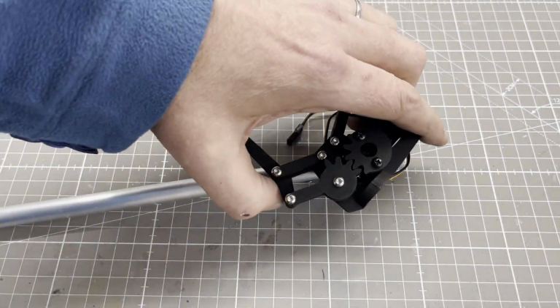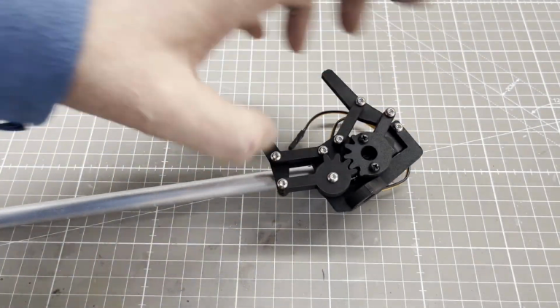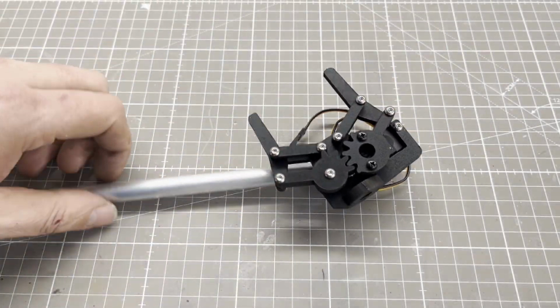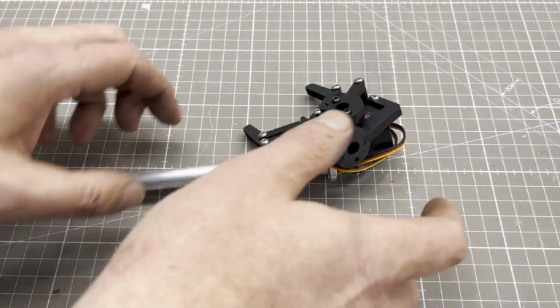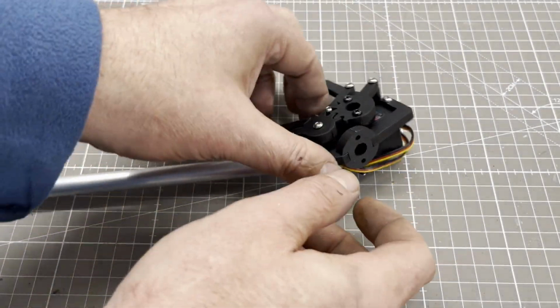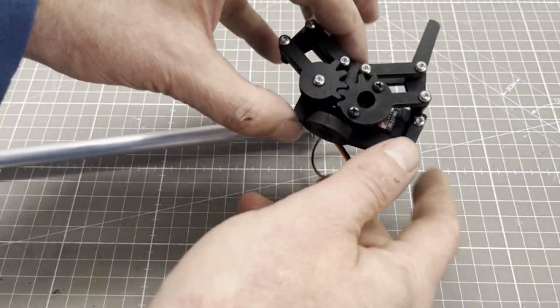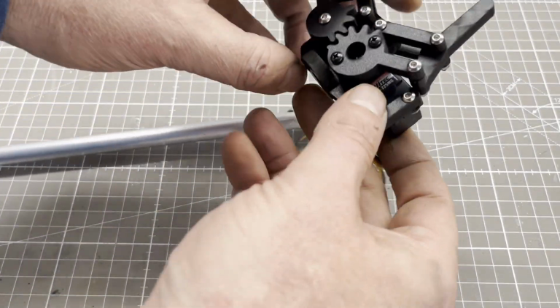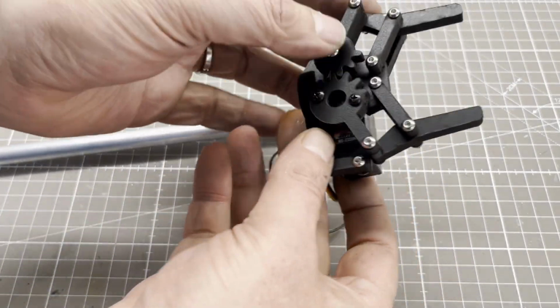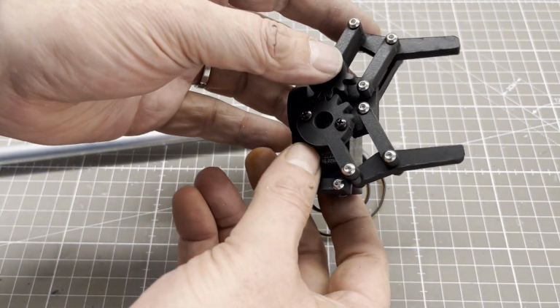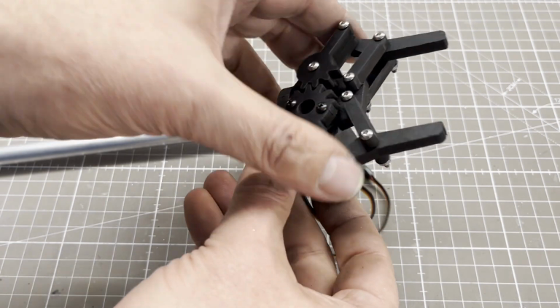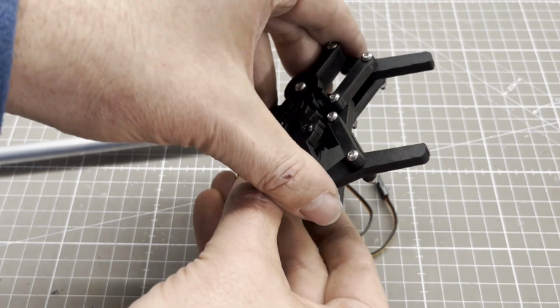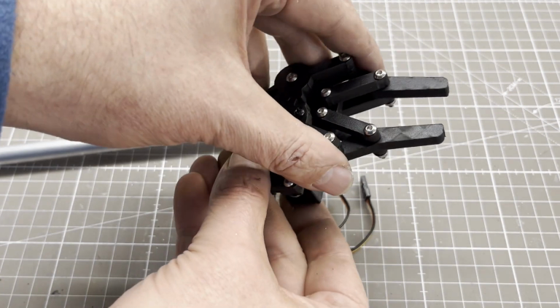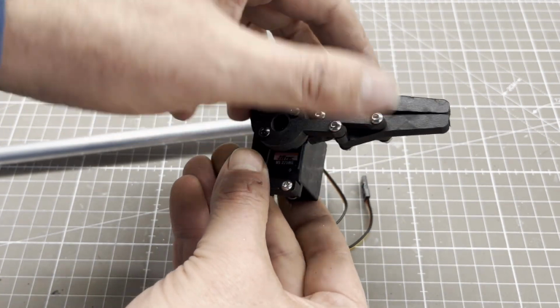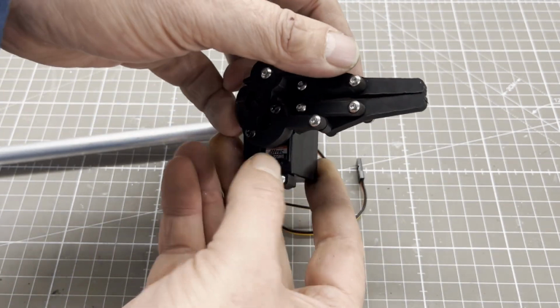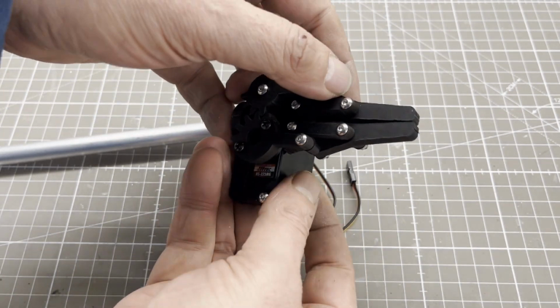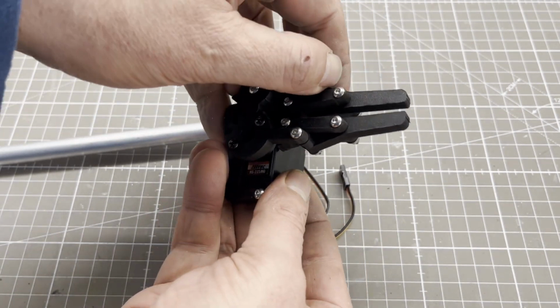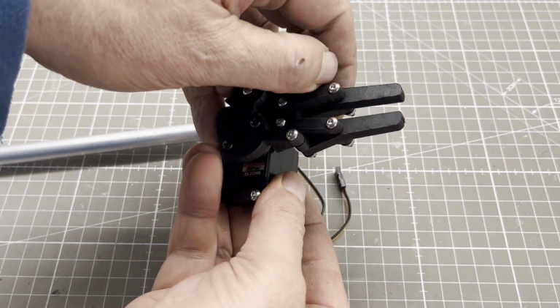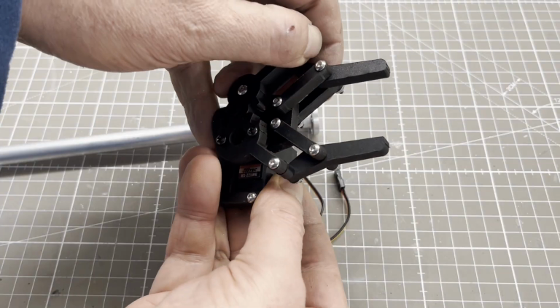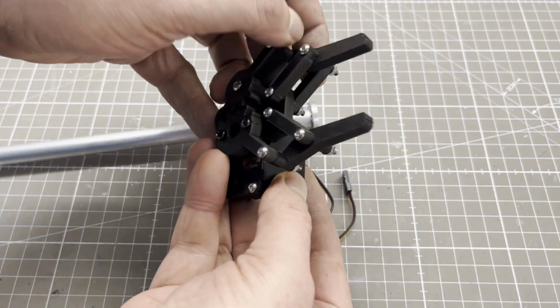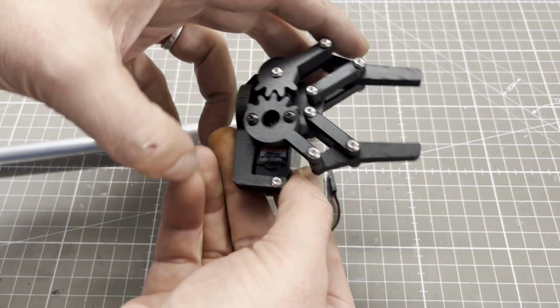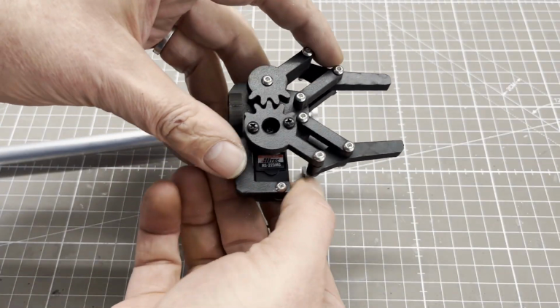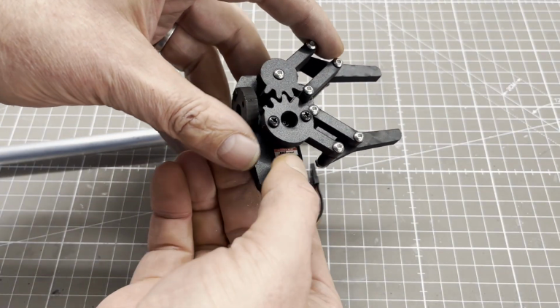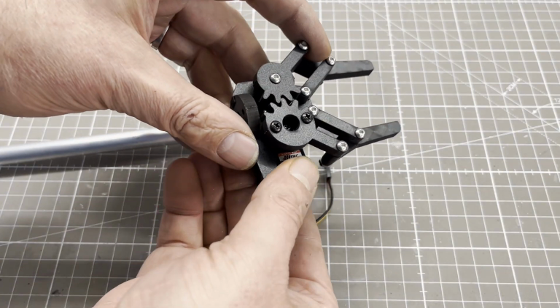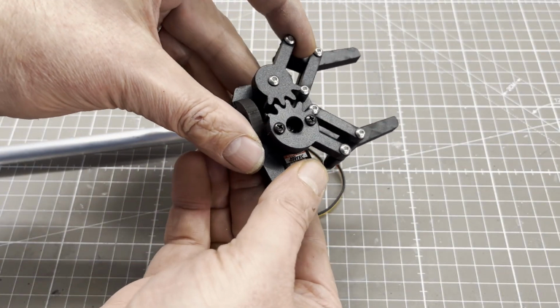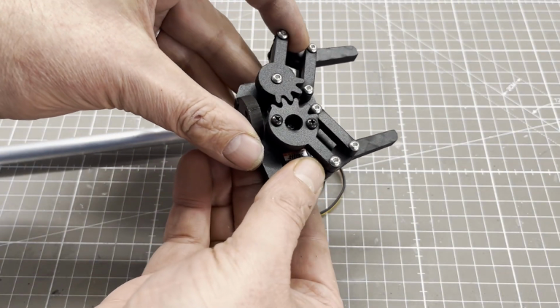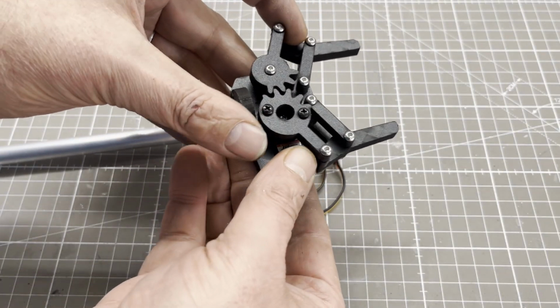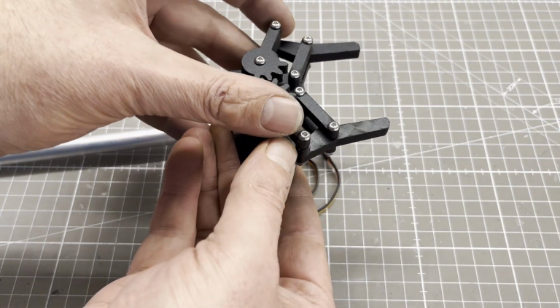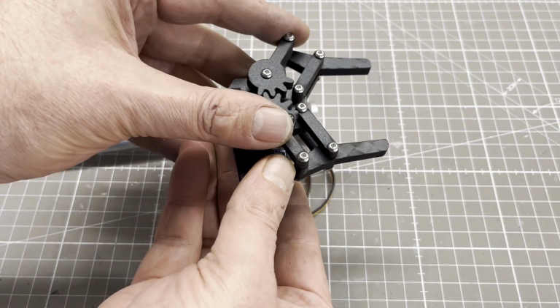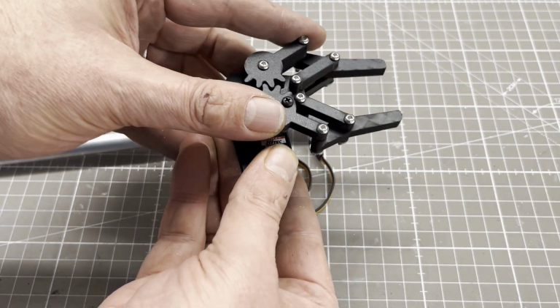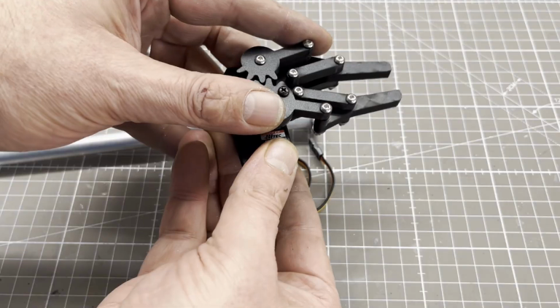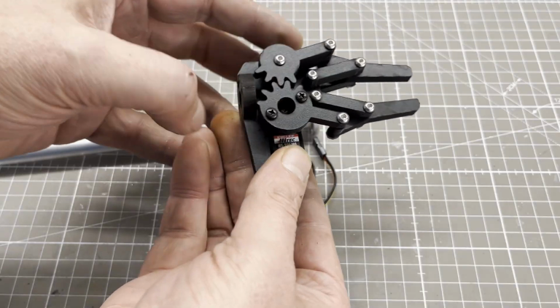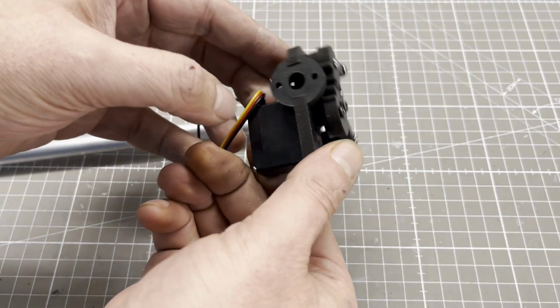You may be wondering what the robot gripper is for. I thought I could use it to manipulate the sample vials. To prevent it from interfering with the actual sampling process, it needs to be designed to be extendable.